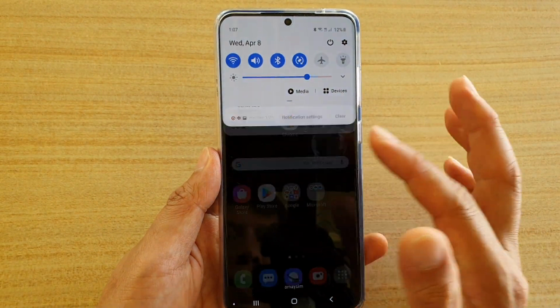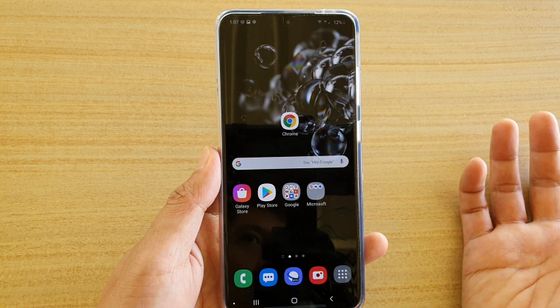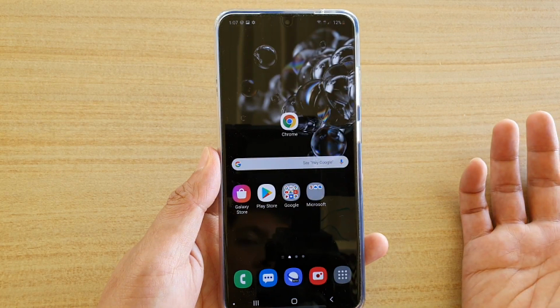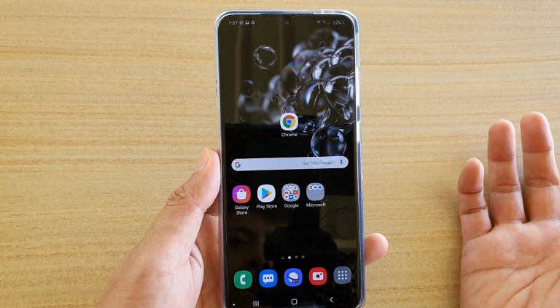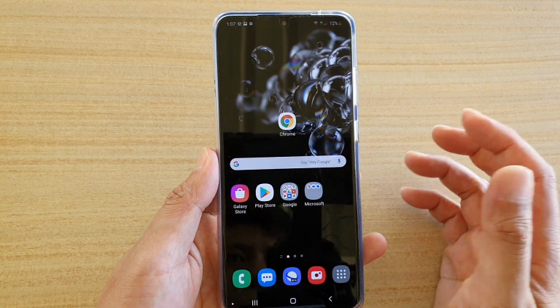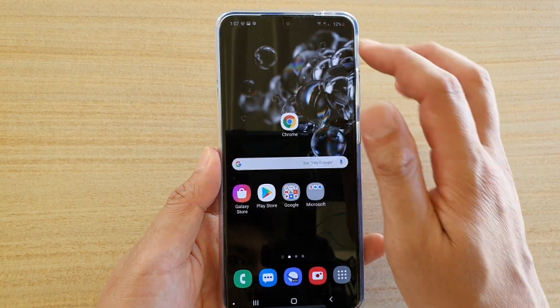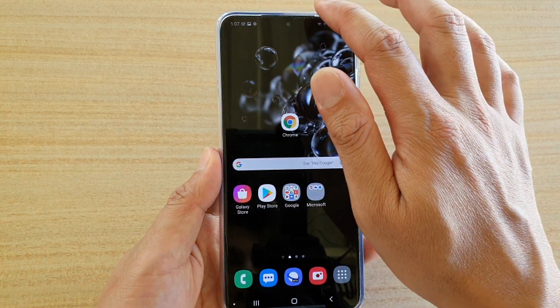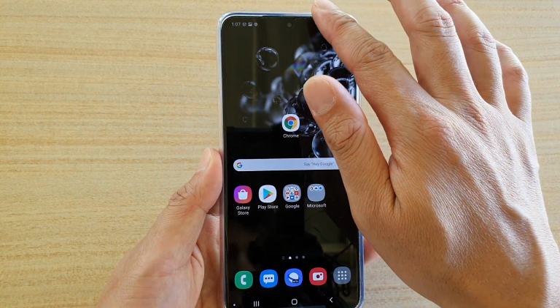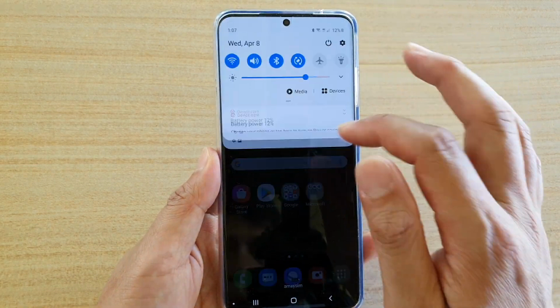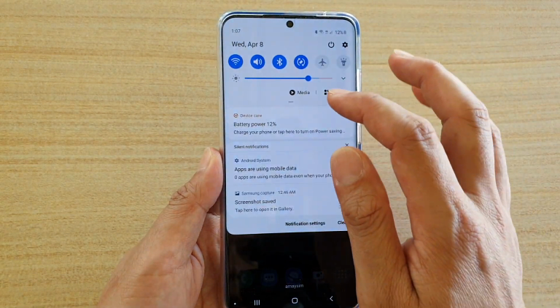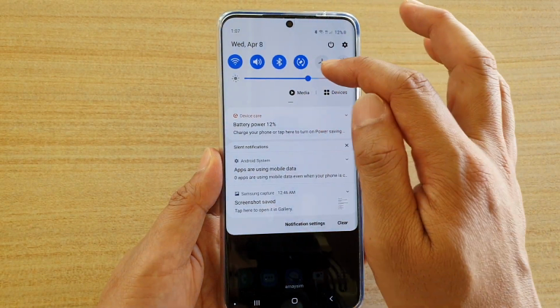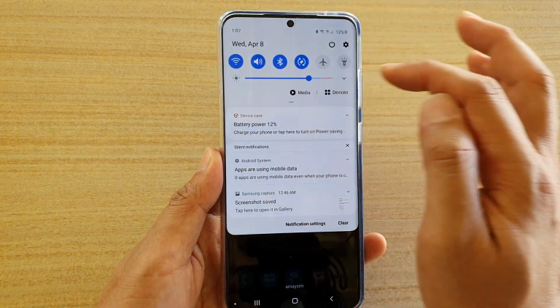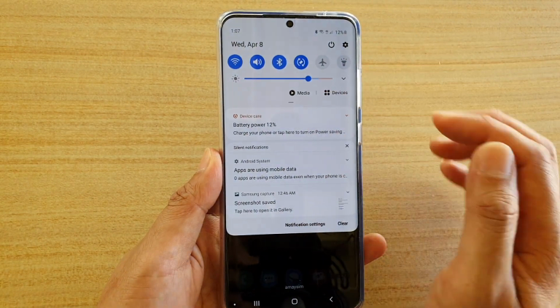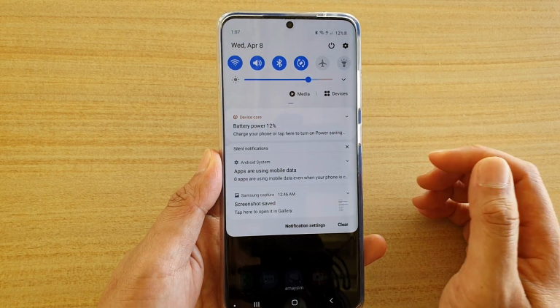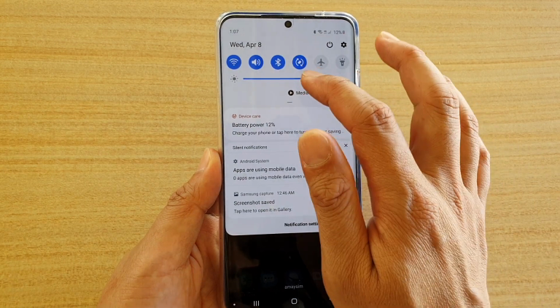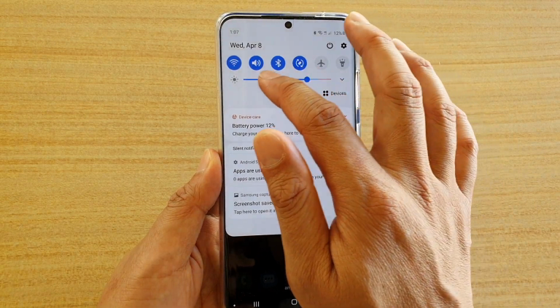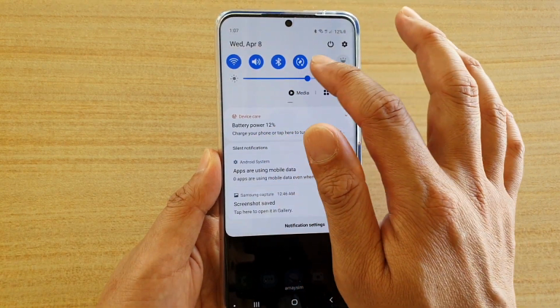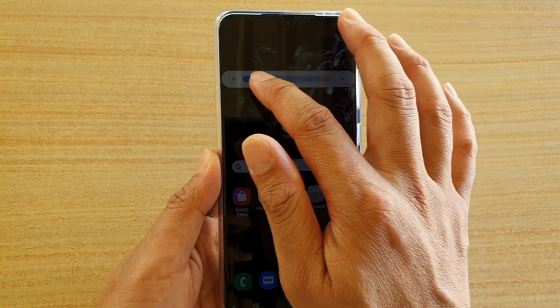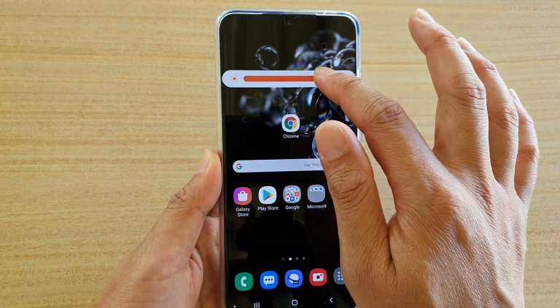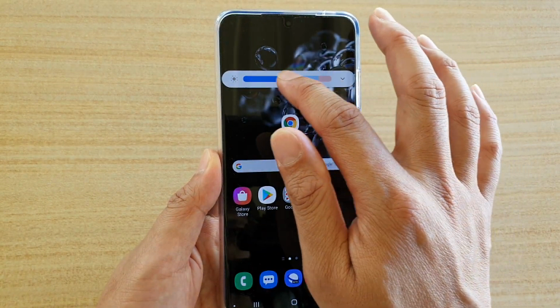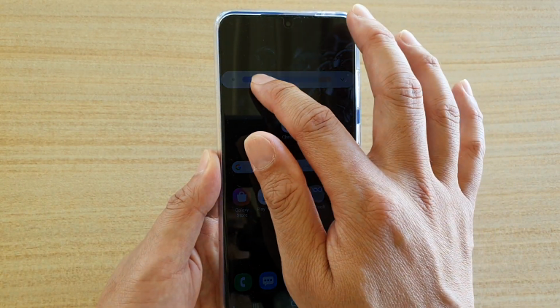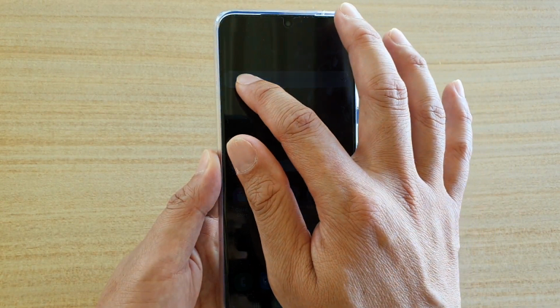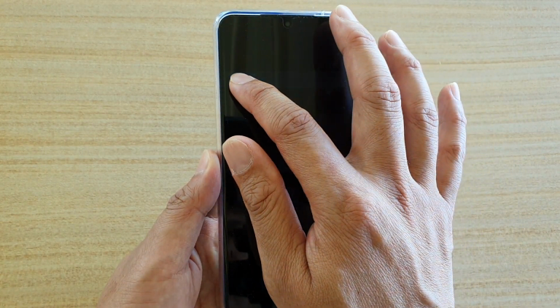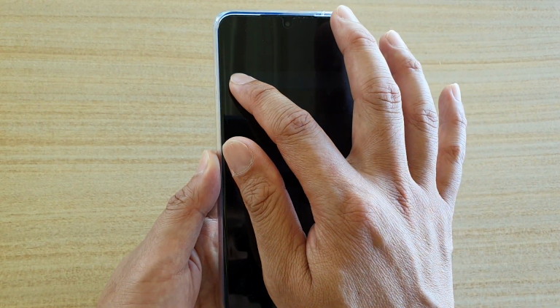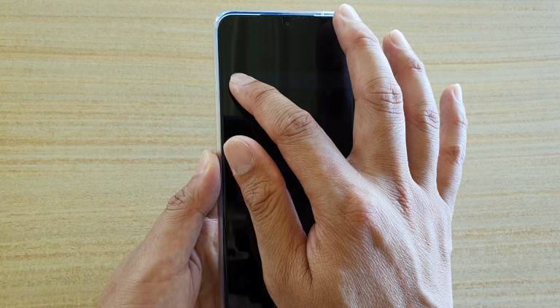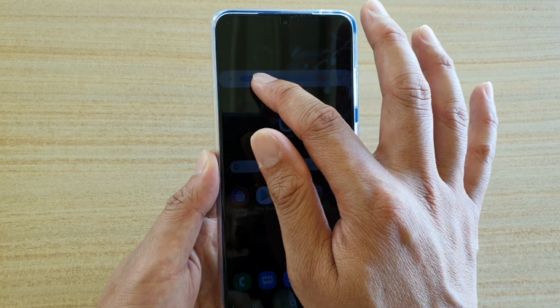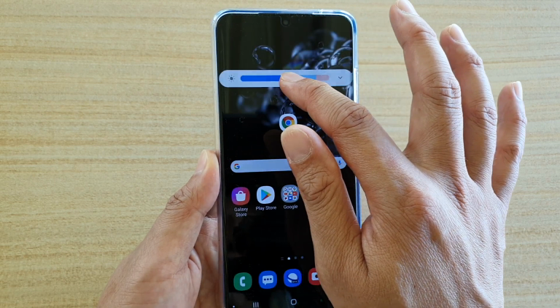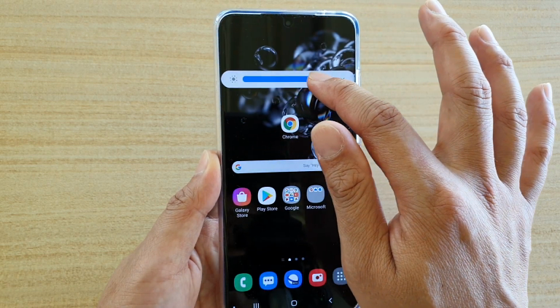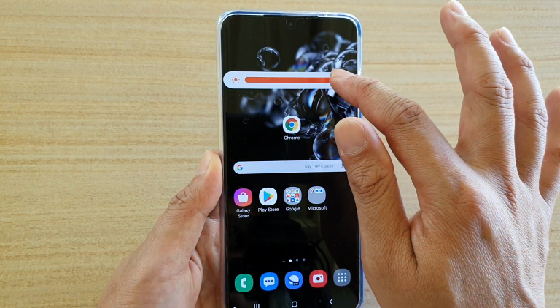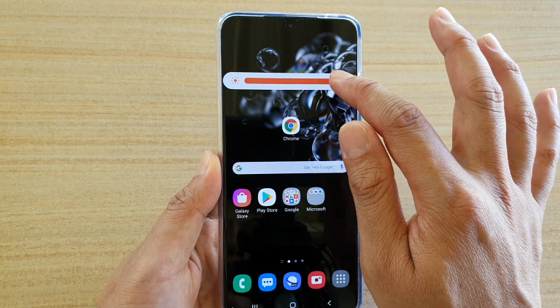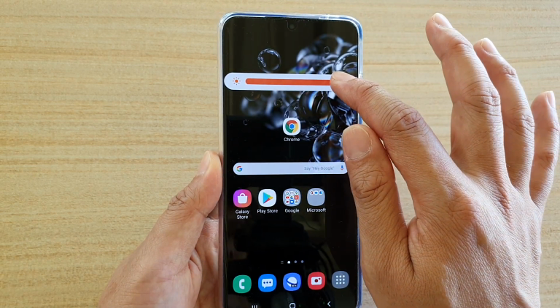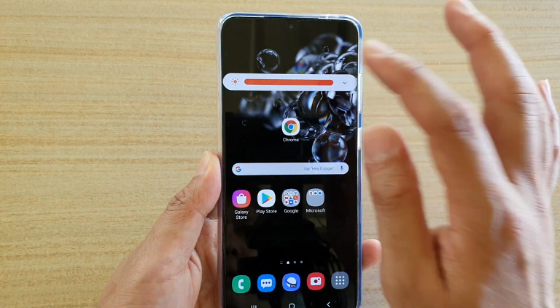There are two ways of doing this. First, you can swipe down at the top and there is a brightness bar right here that you can adjust. As you can see, if I drag it all the way to the left it will be dark, and if I drag it all the way to the right it will be brighter.